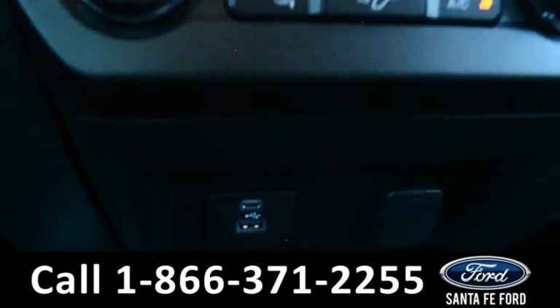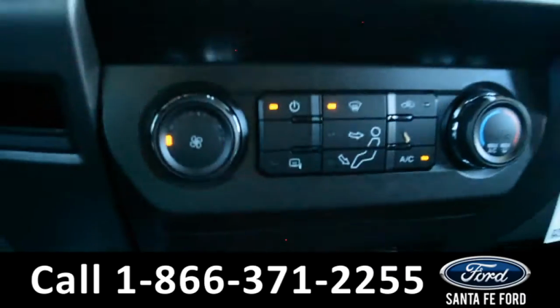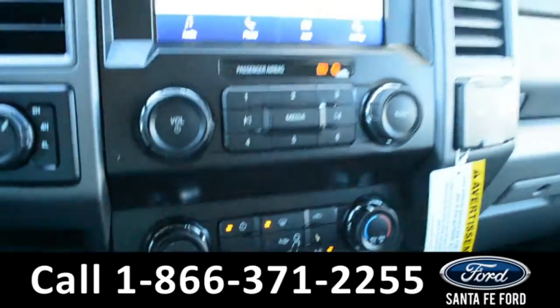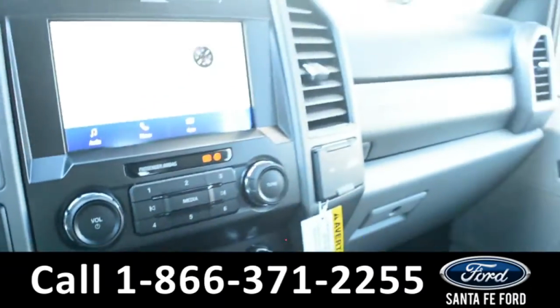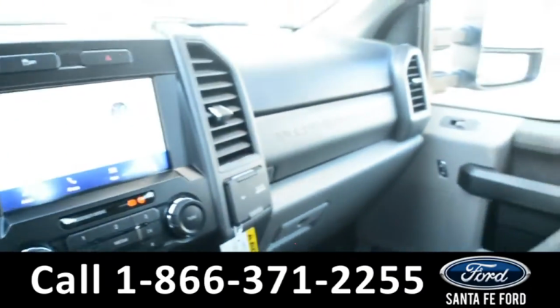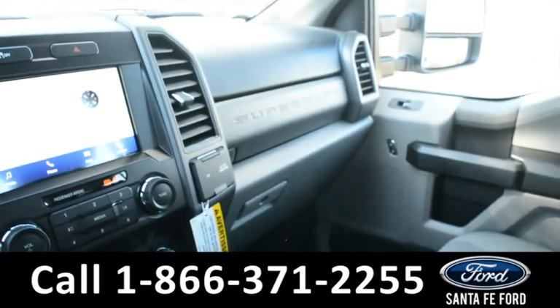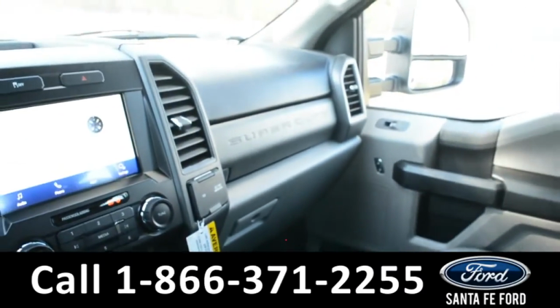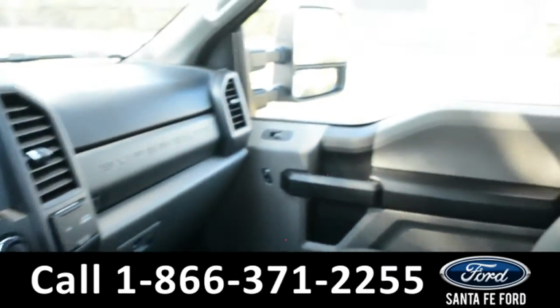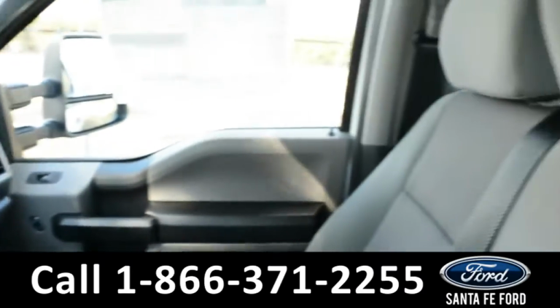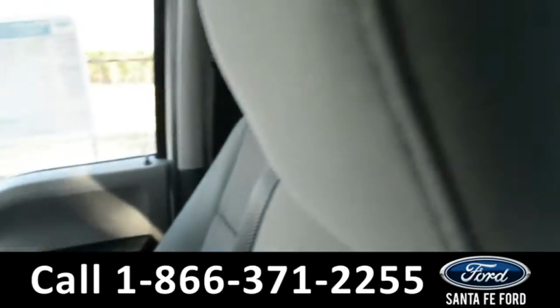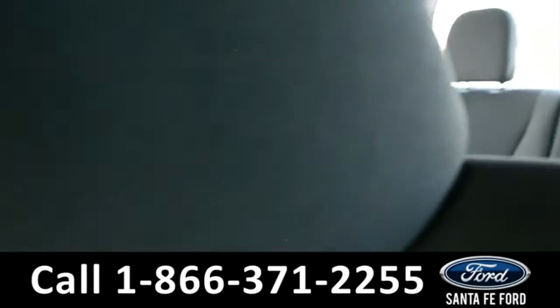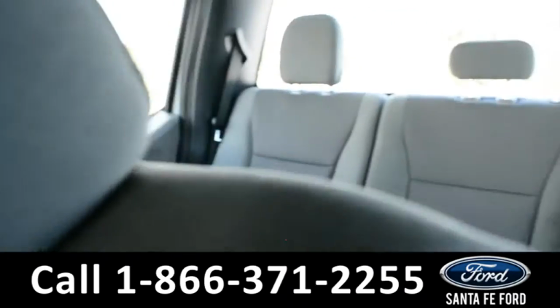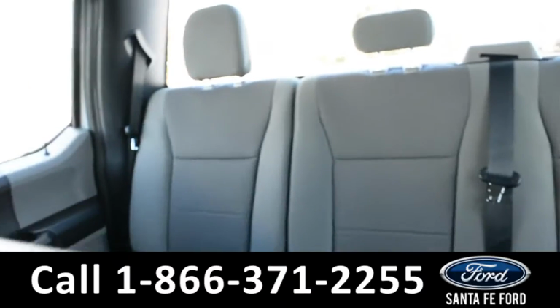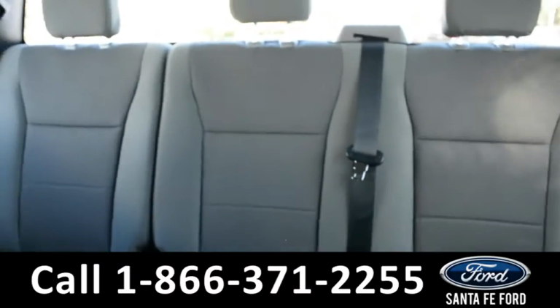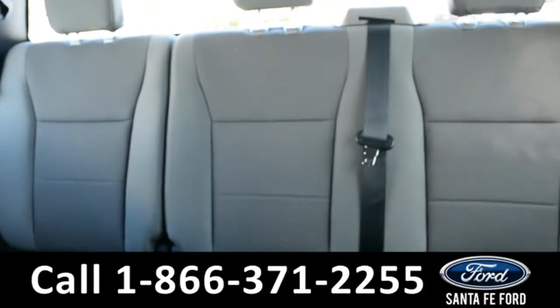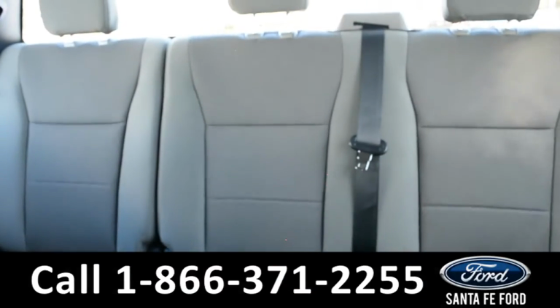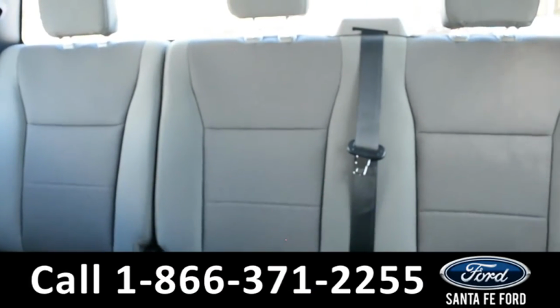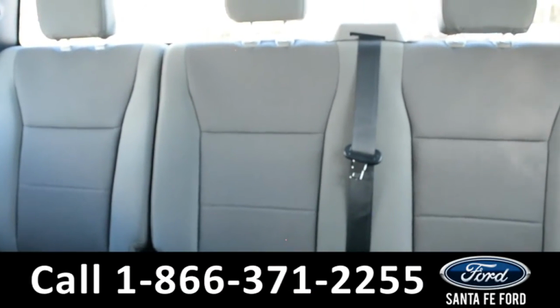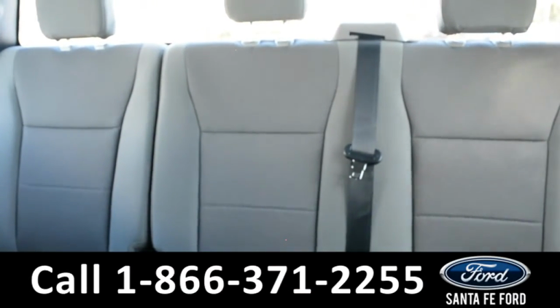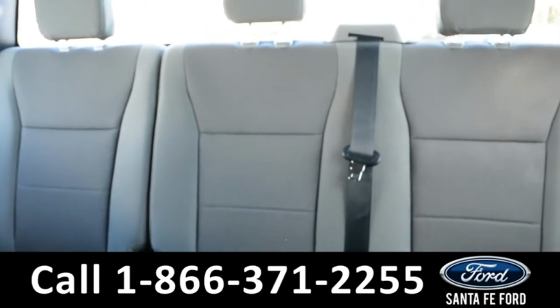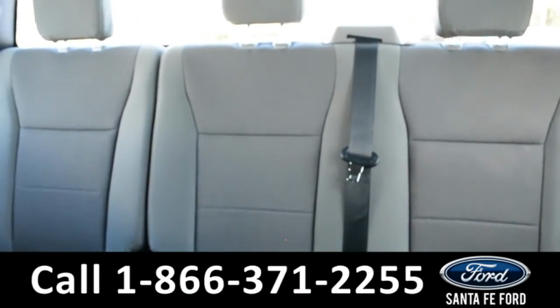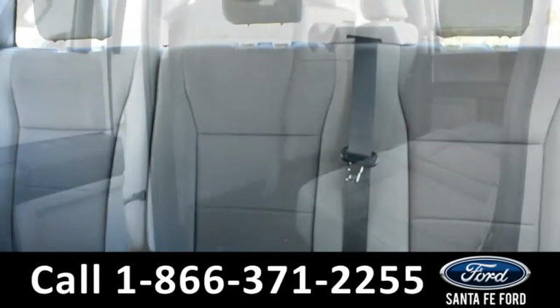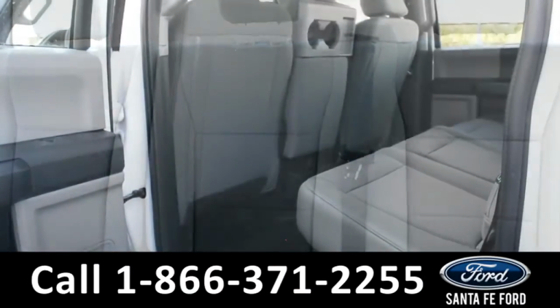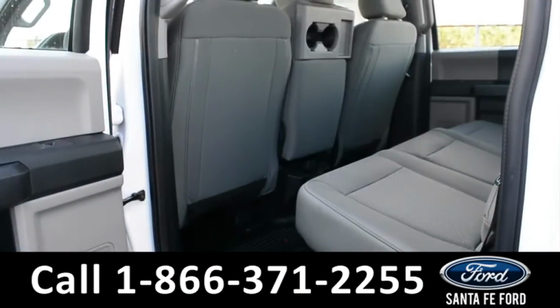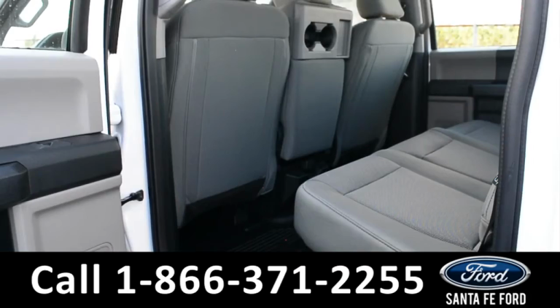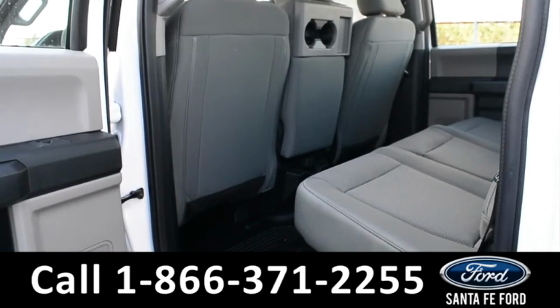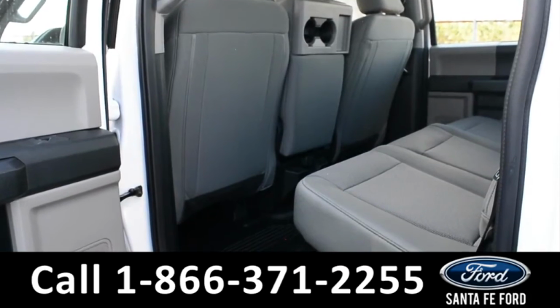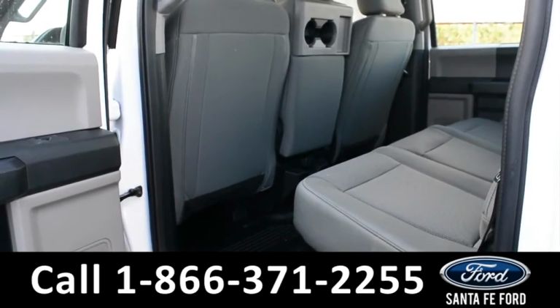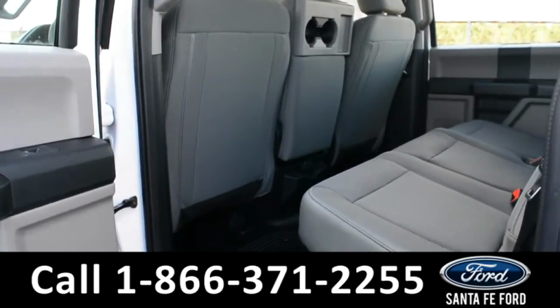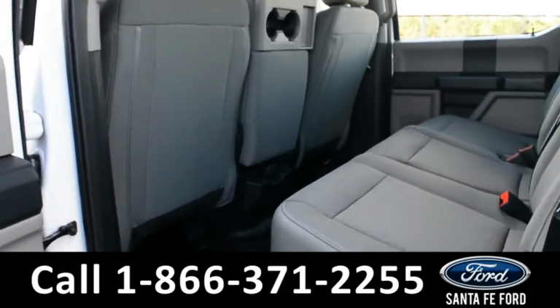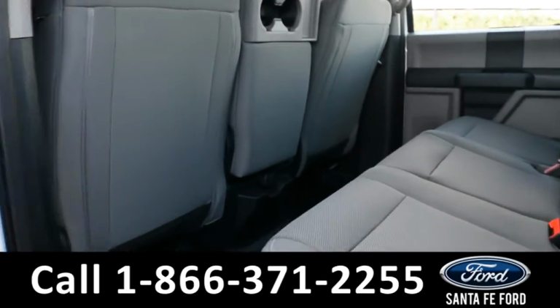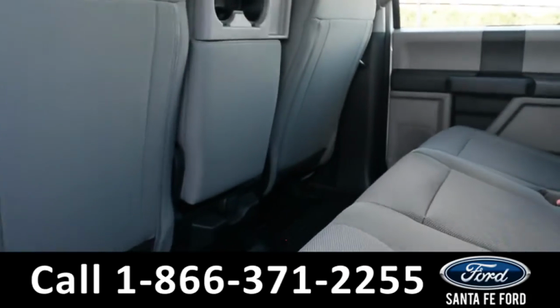Now let's take a closer look at the second row. Here we have the second row seating.